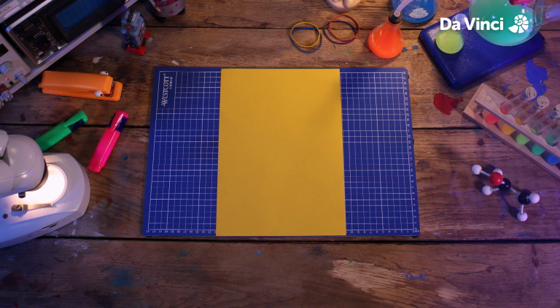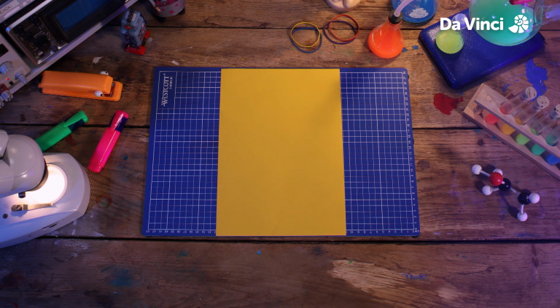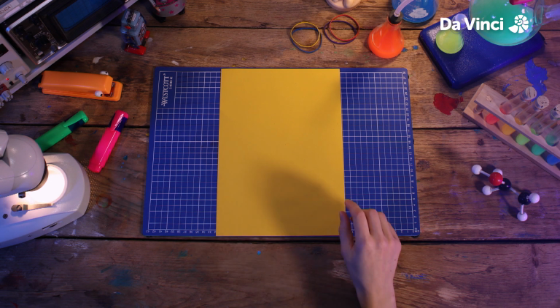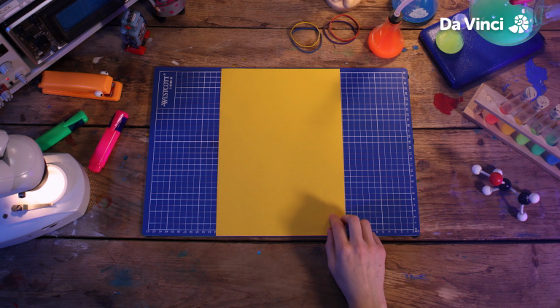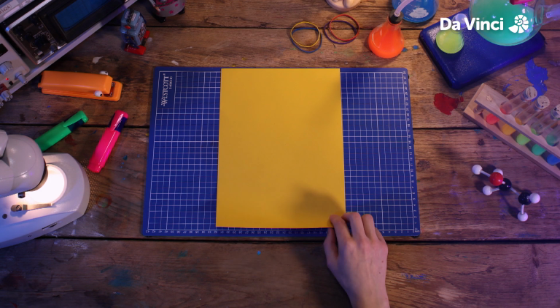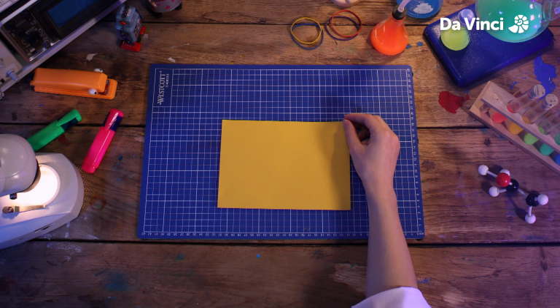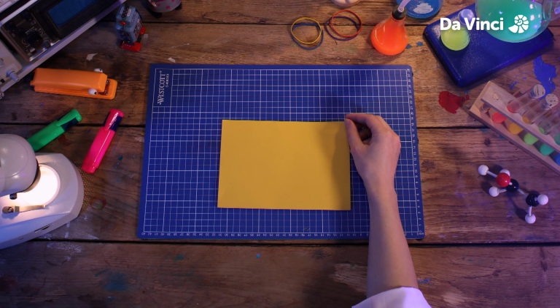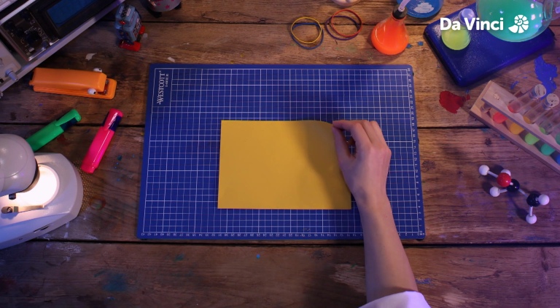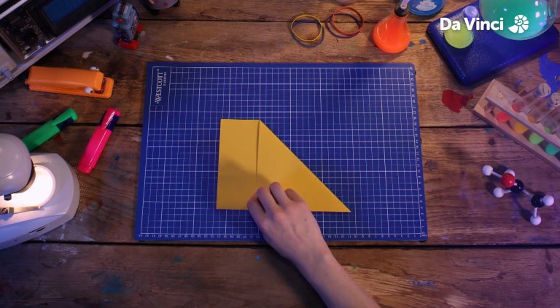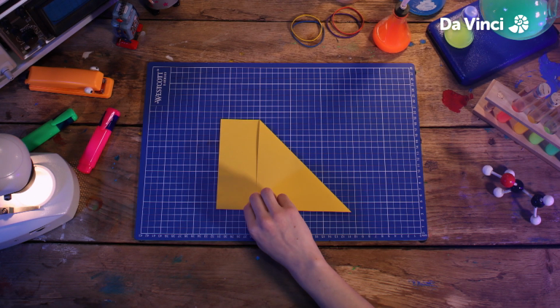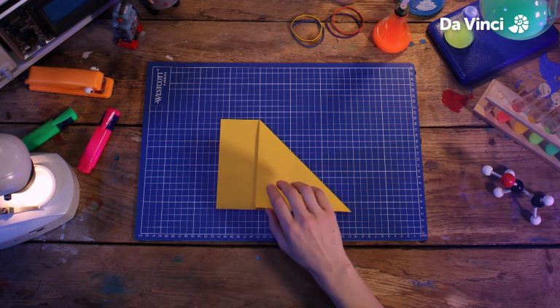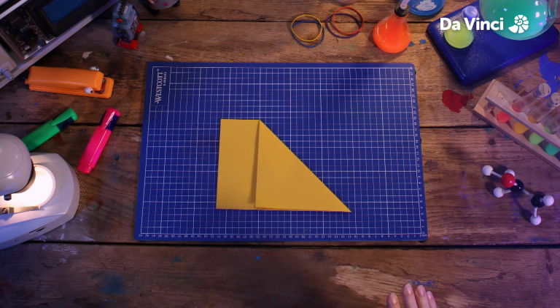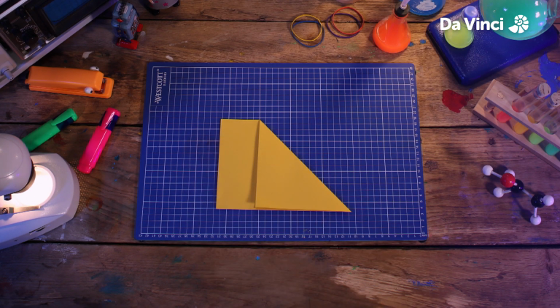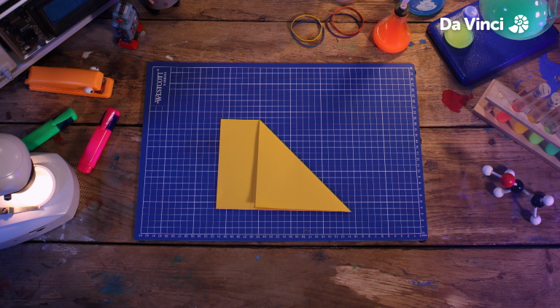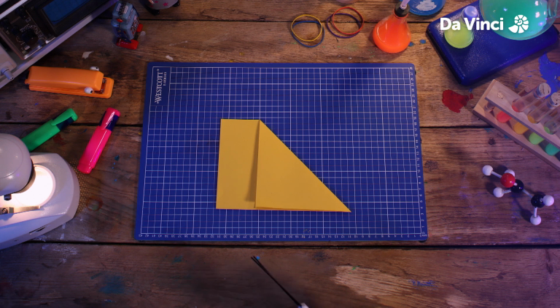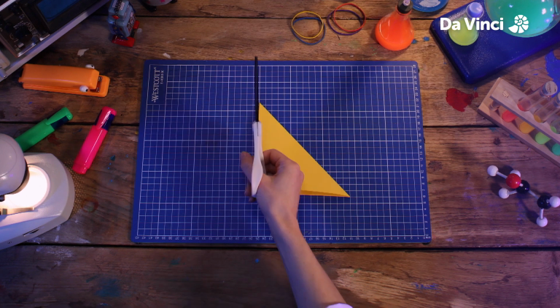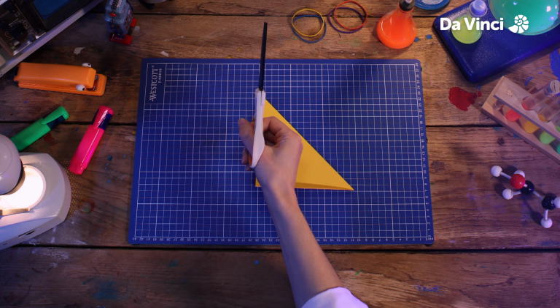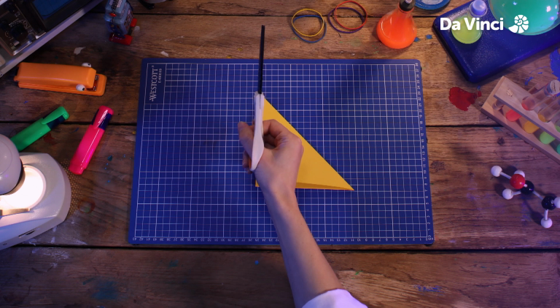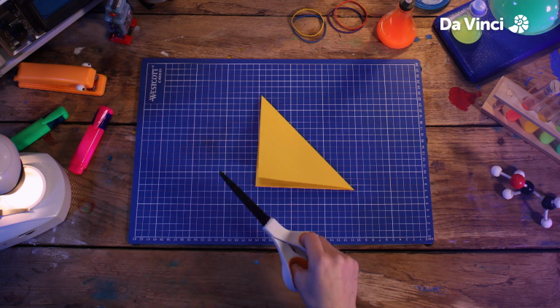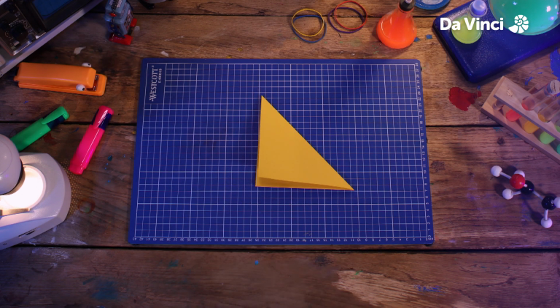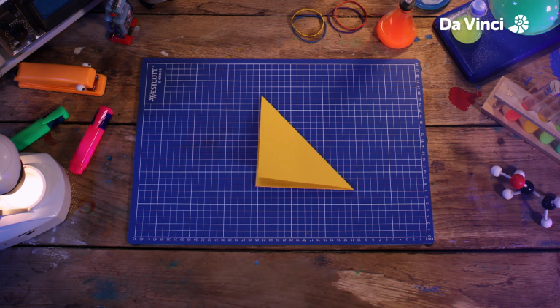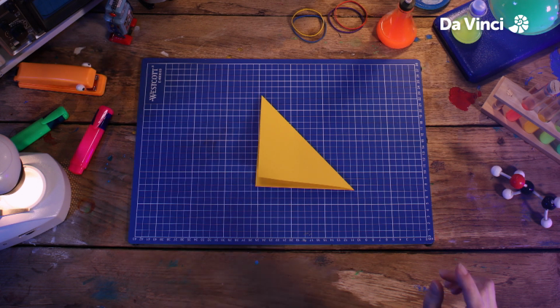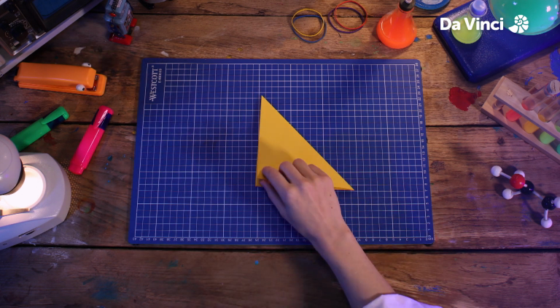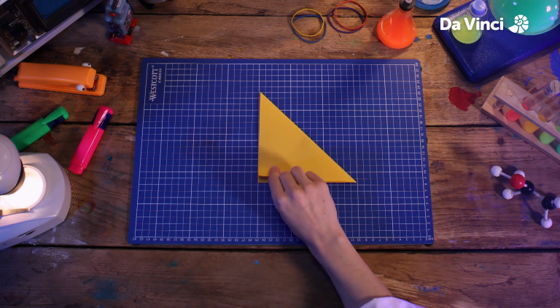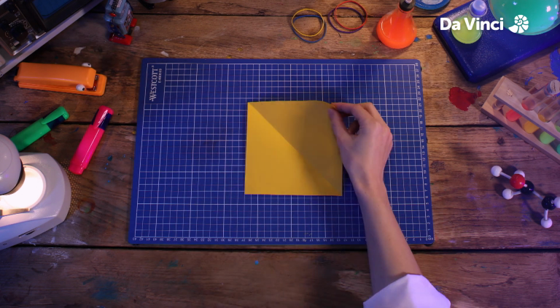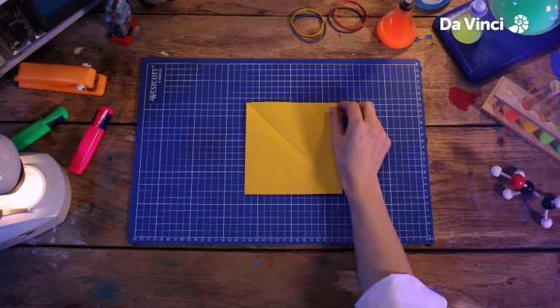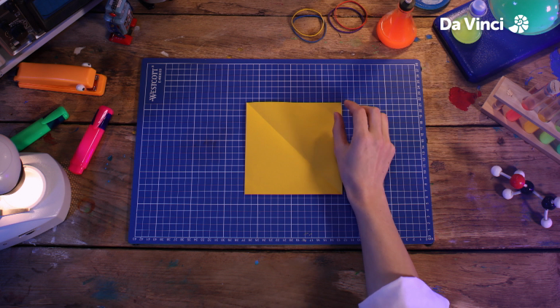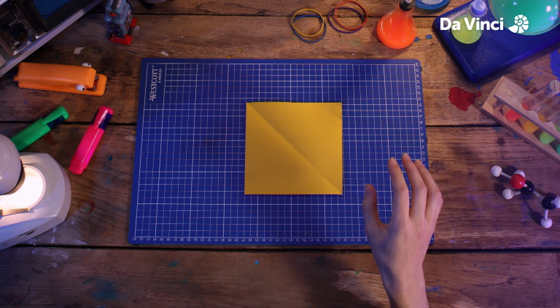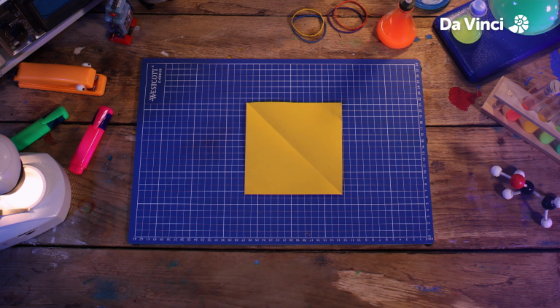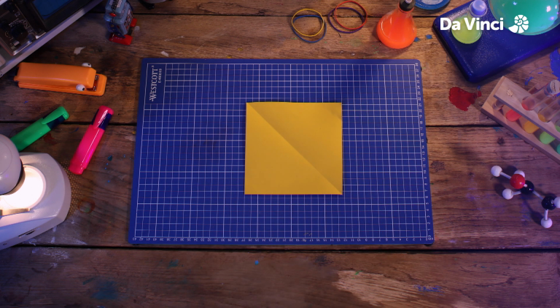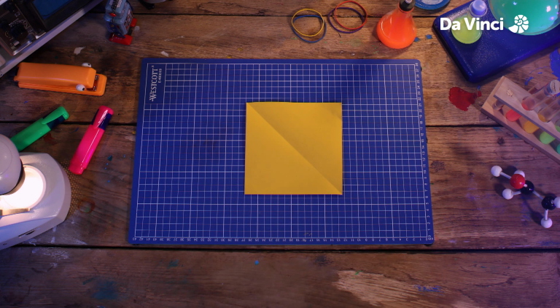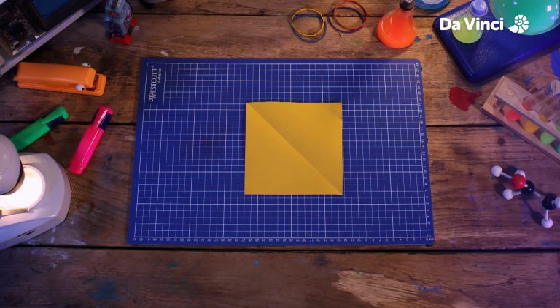Starting with some paper, we're going to fold it in half and then fold the corner down to make a triangle shape like this, cutting the end off. When we unfold it, we have a square shape.